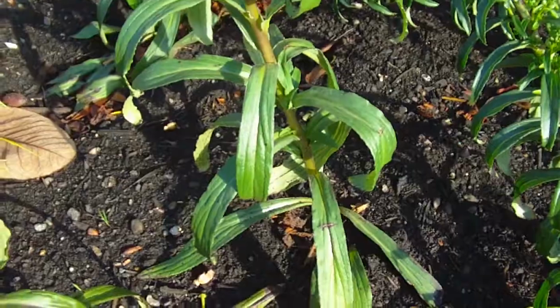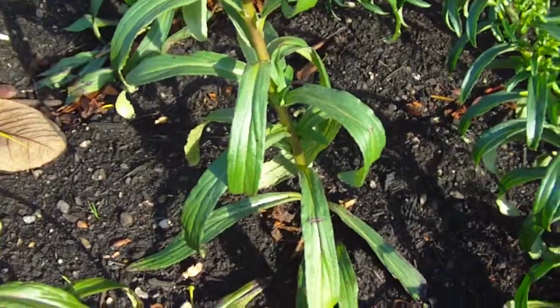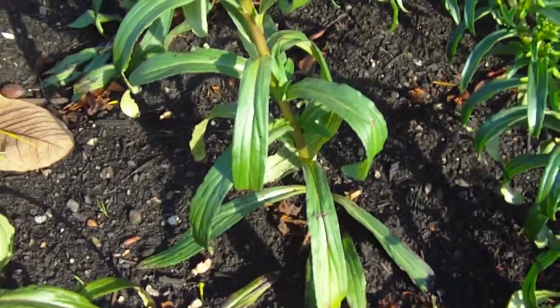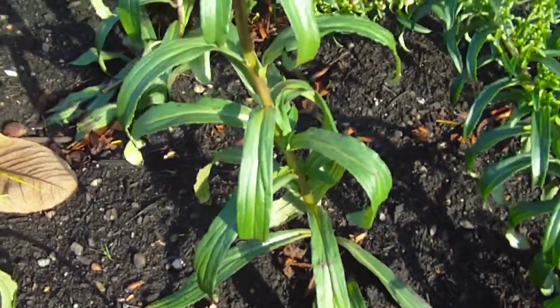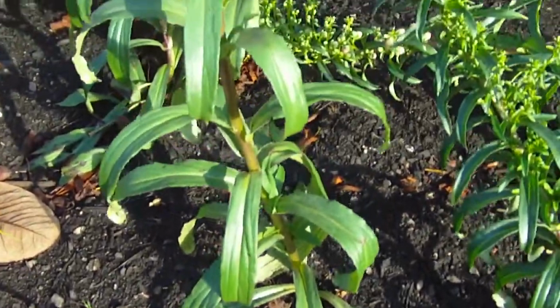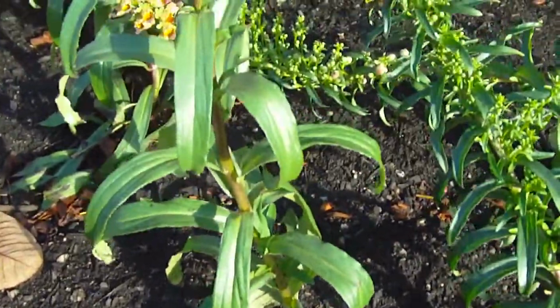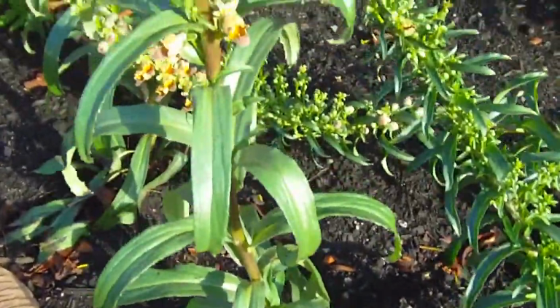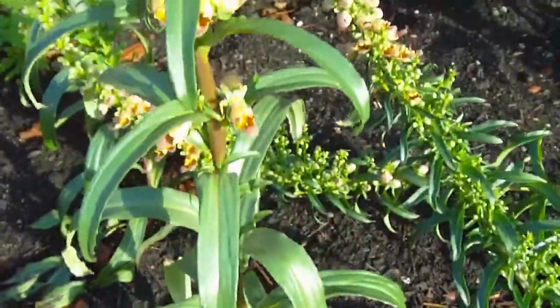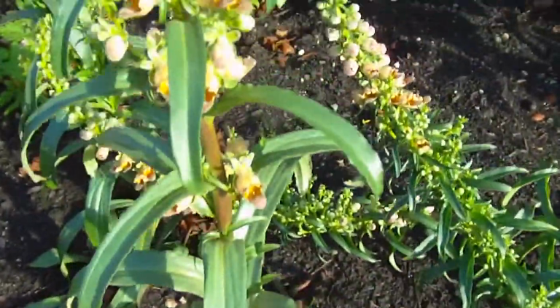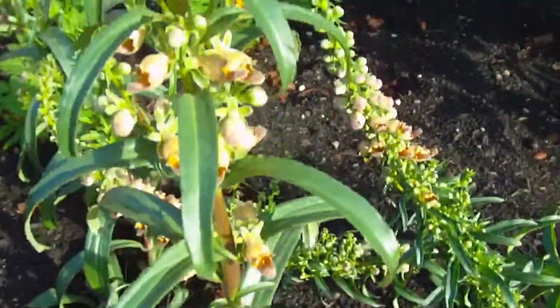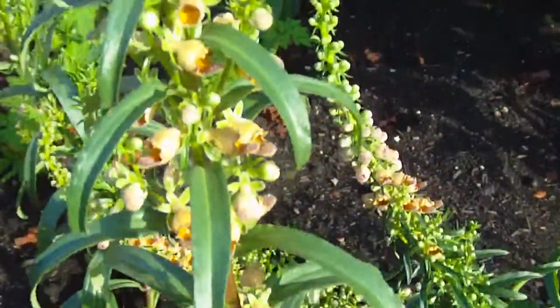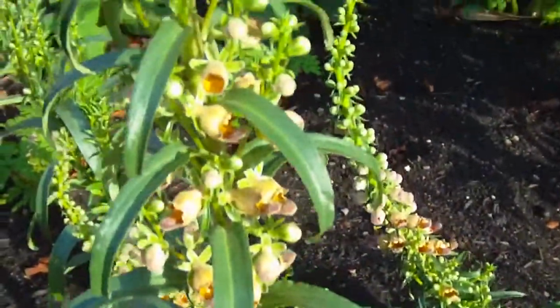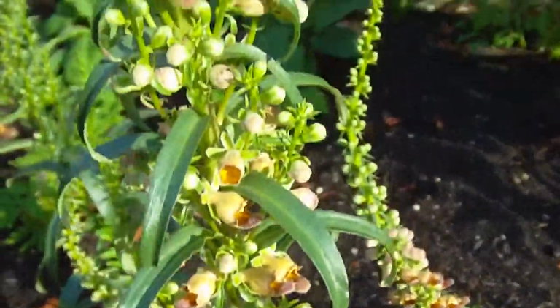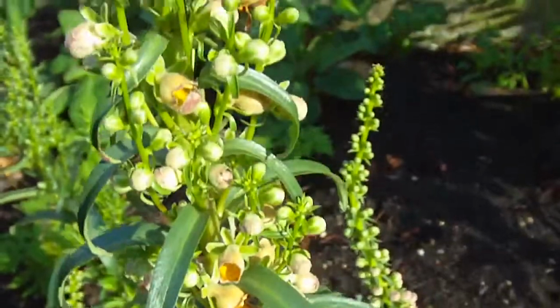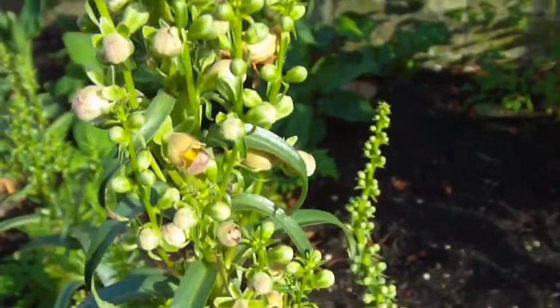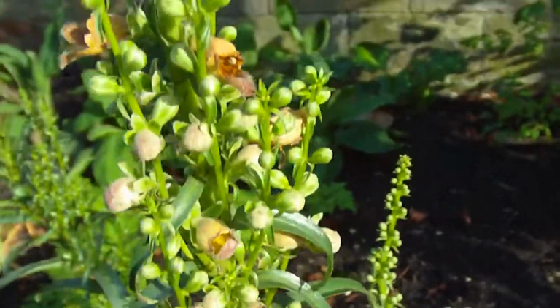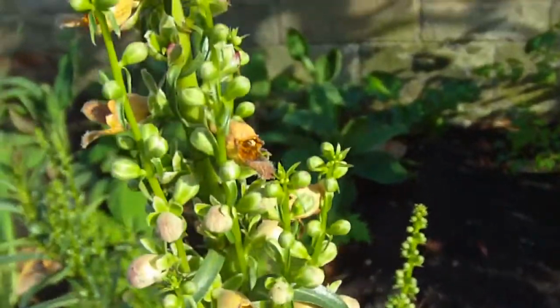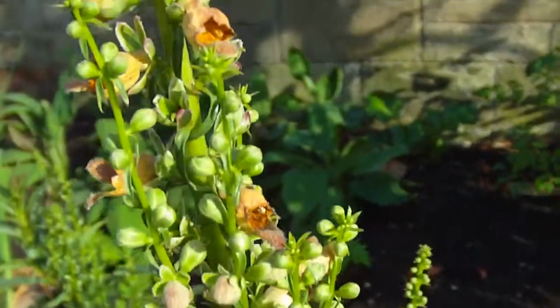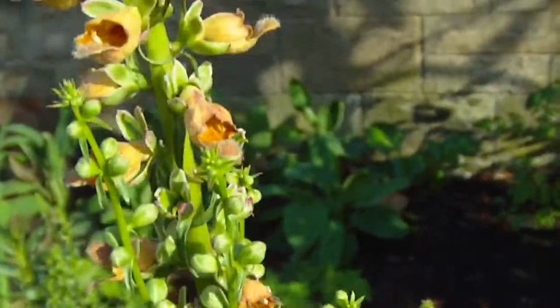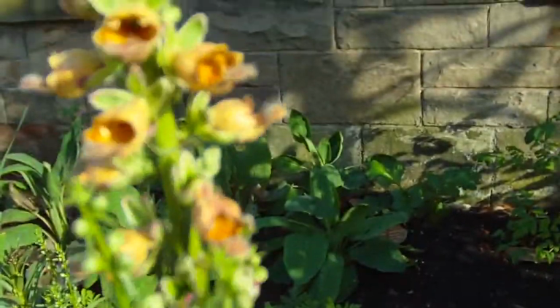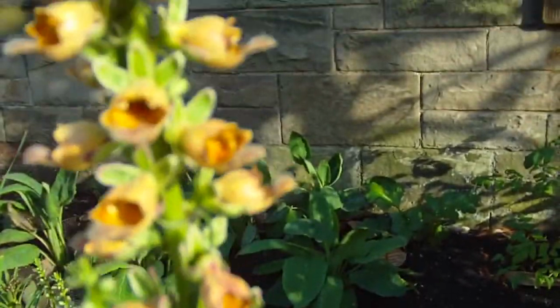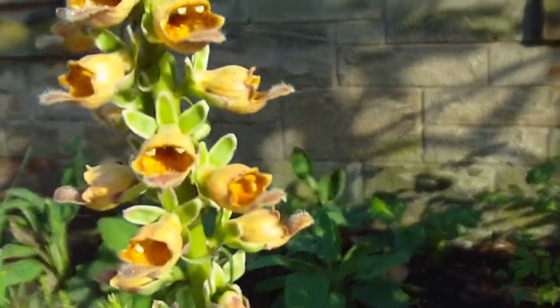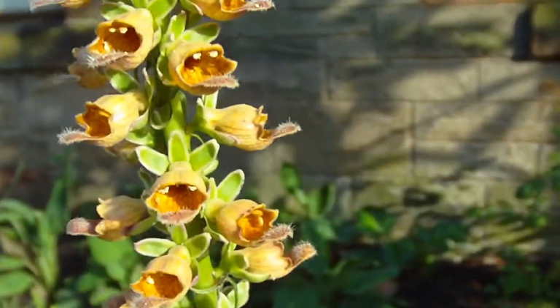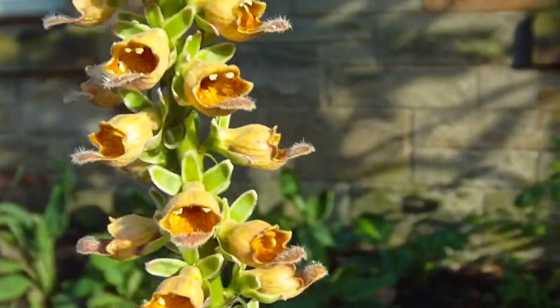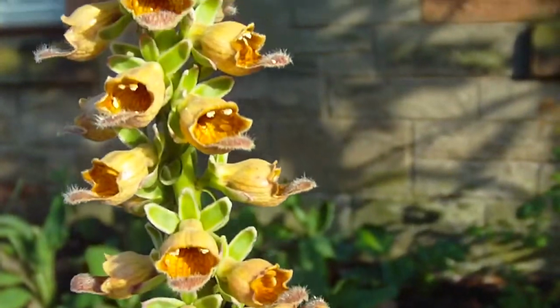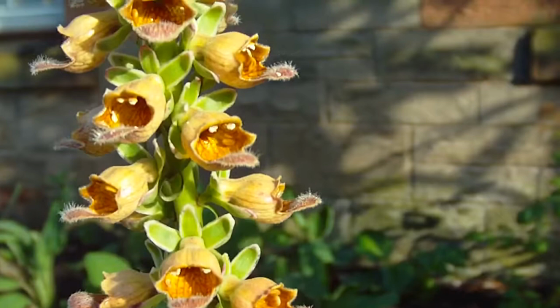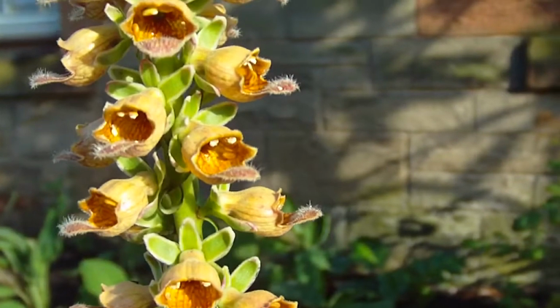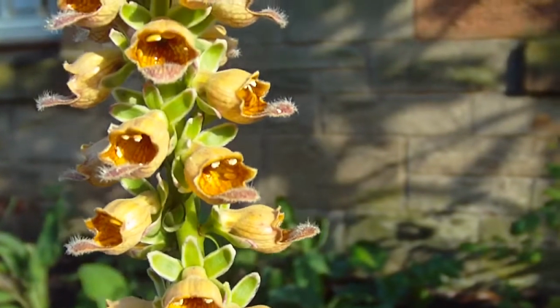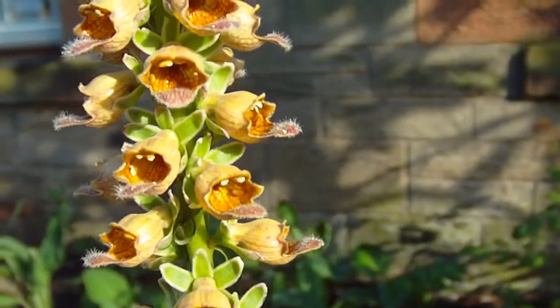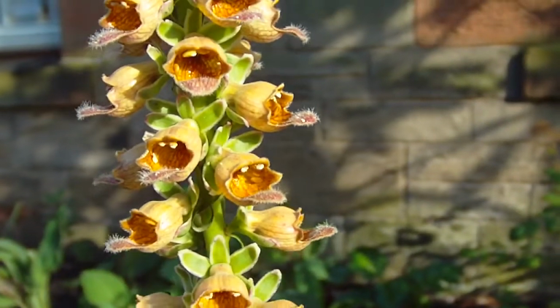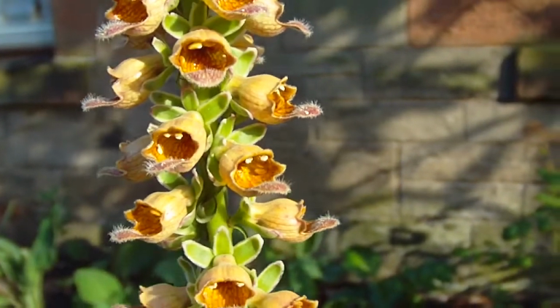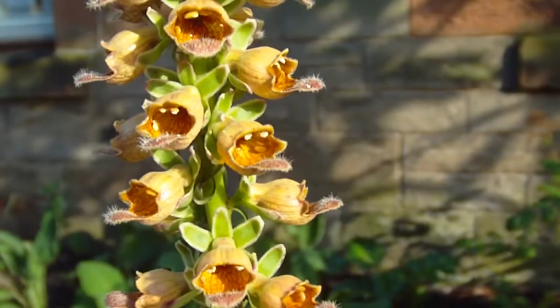Hi, this is Jason from Twig Garden Design and this rather delightful spire of brown and orange flowers is a foxglove.